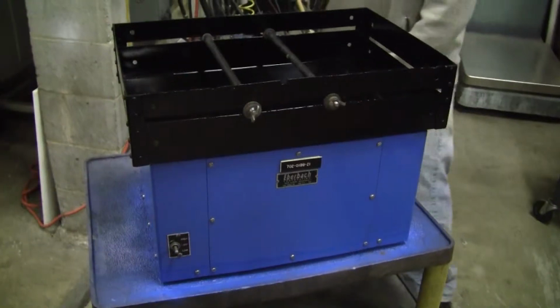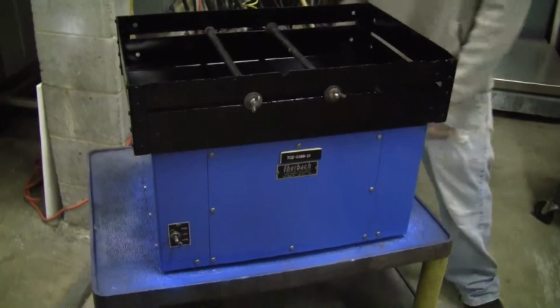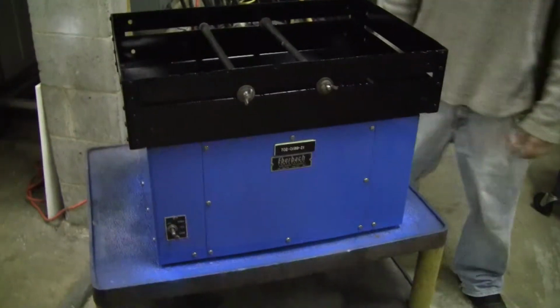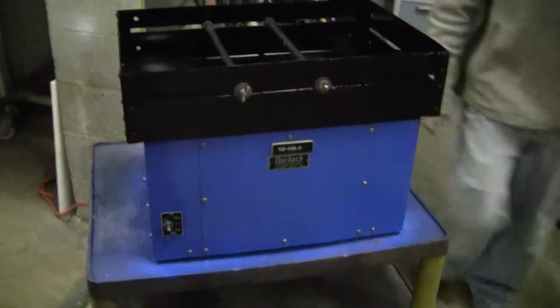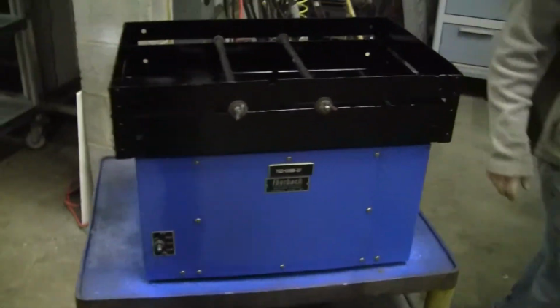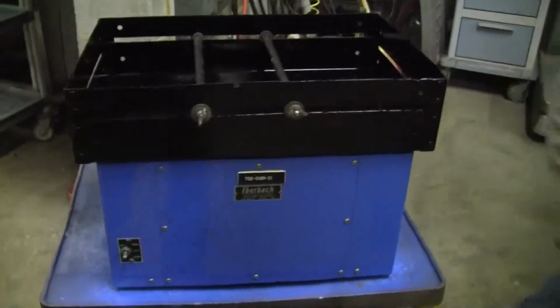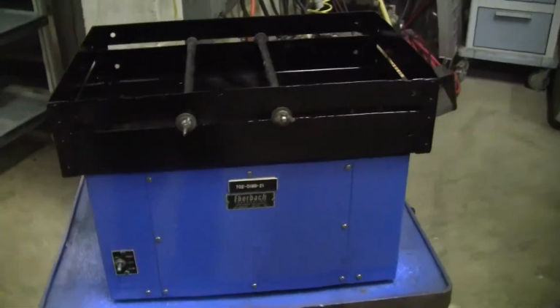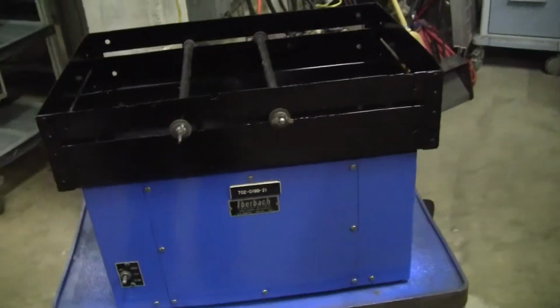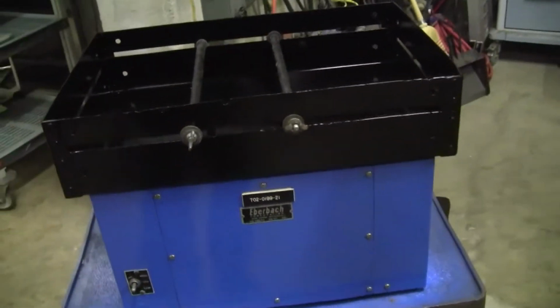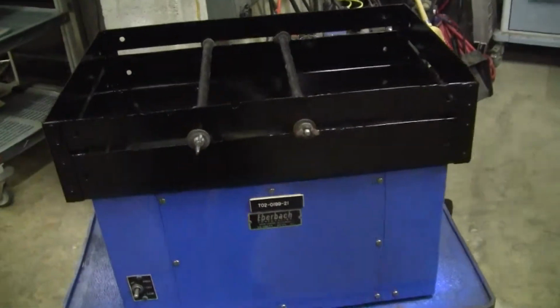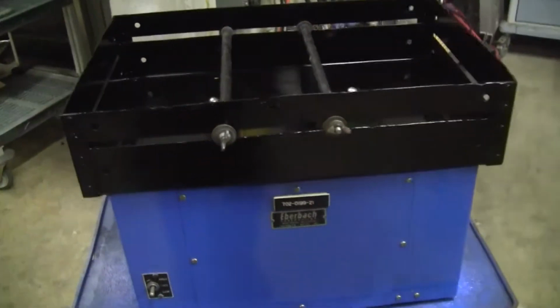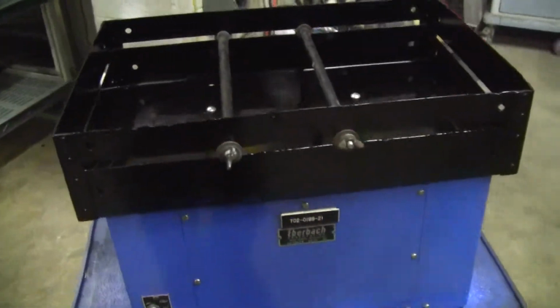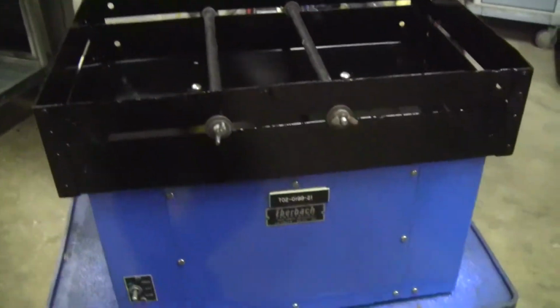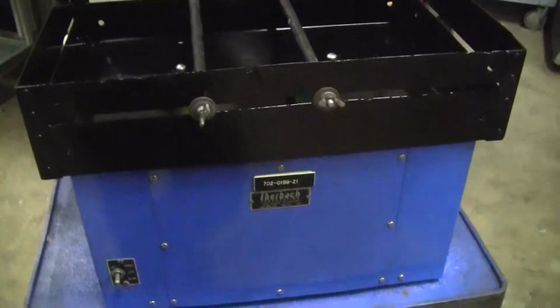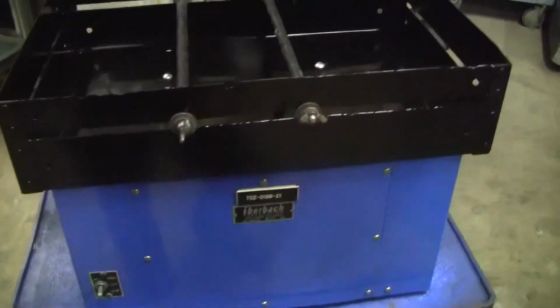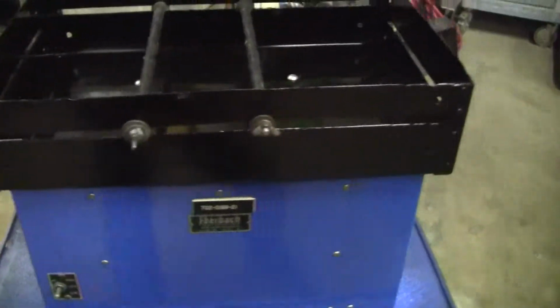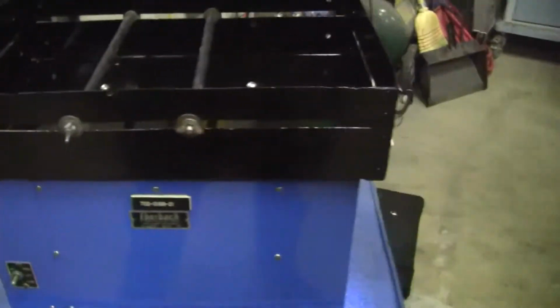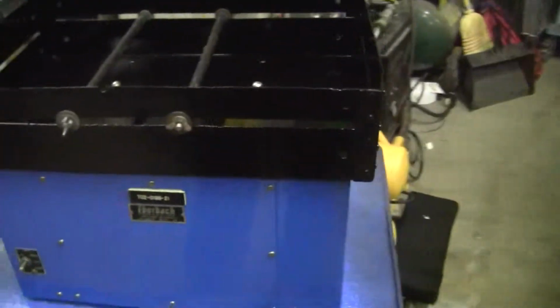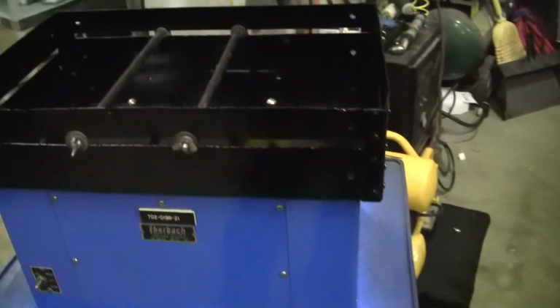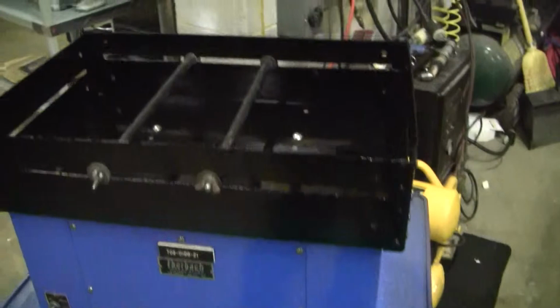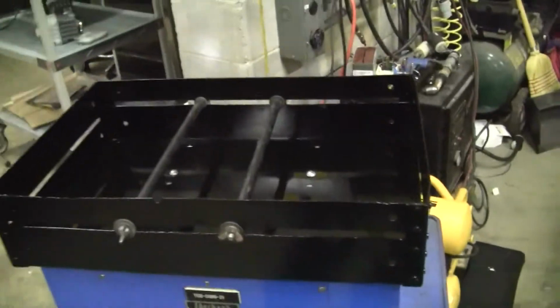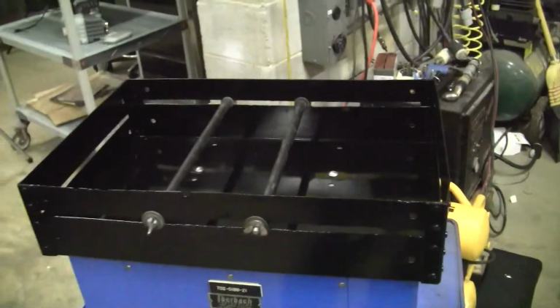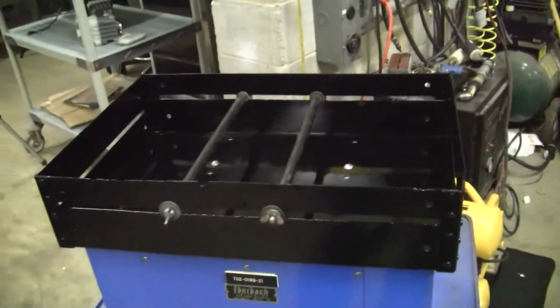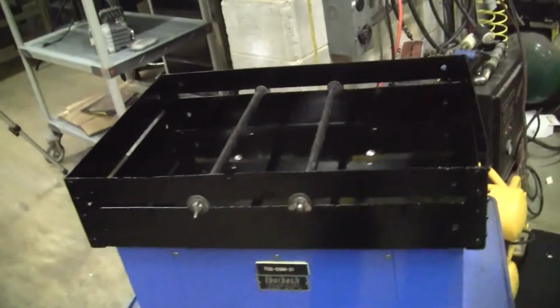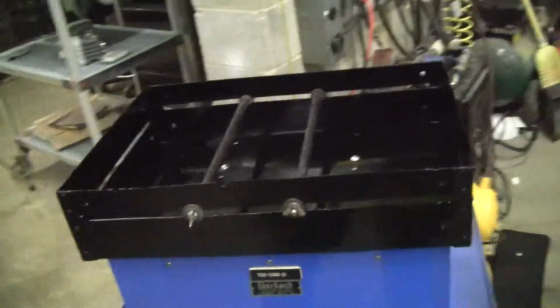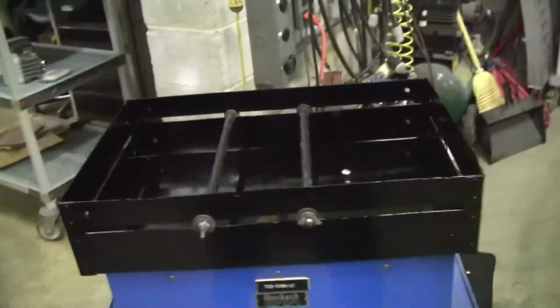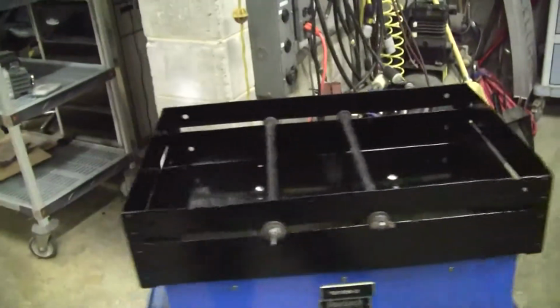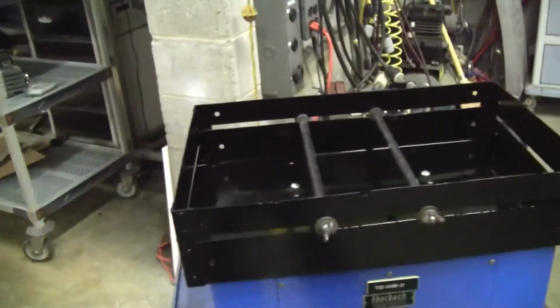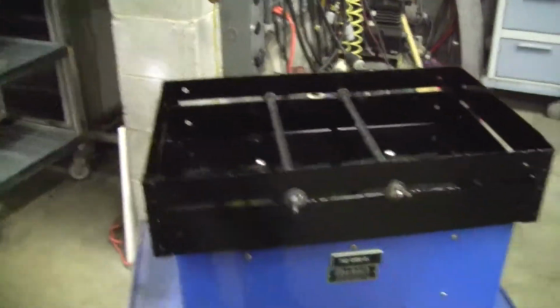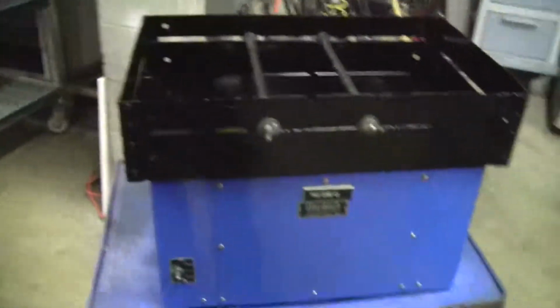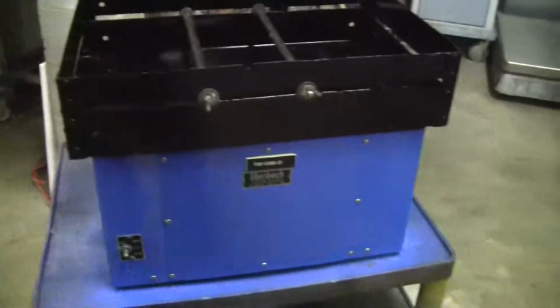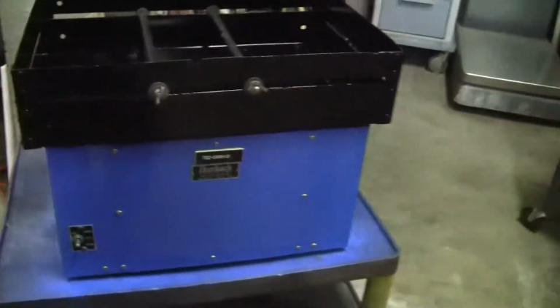Hi, this is Michael Natow from Hi-Tech Trader. Today we're looking at the Erlebeck Shaker. Two posts for holding your vials.